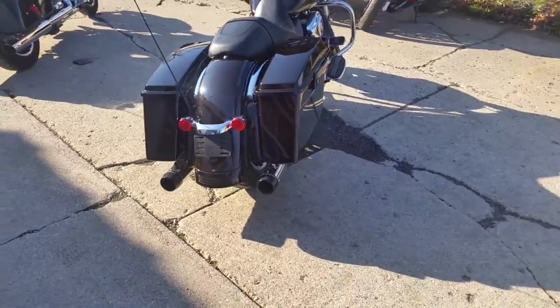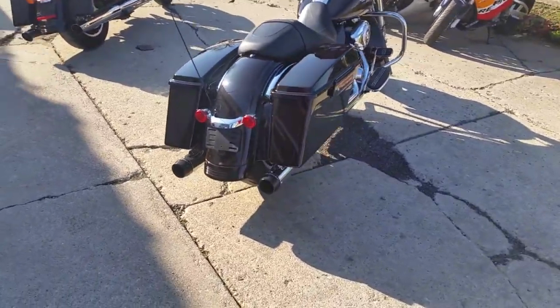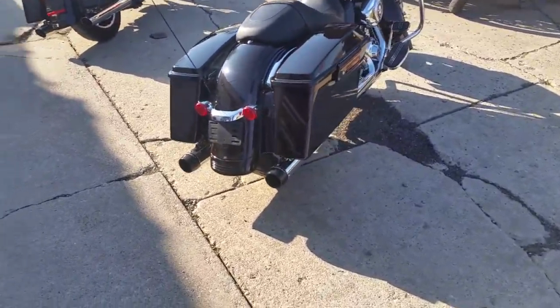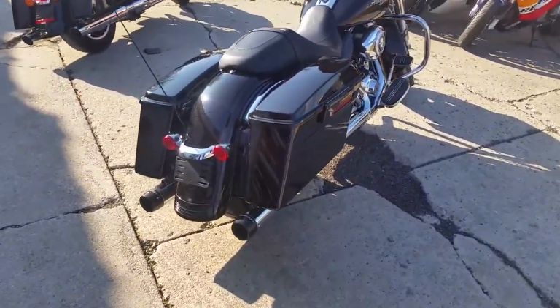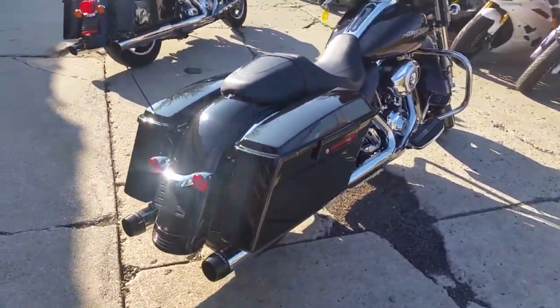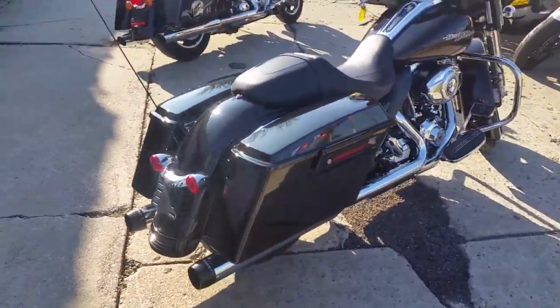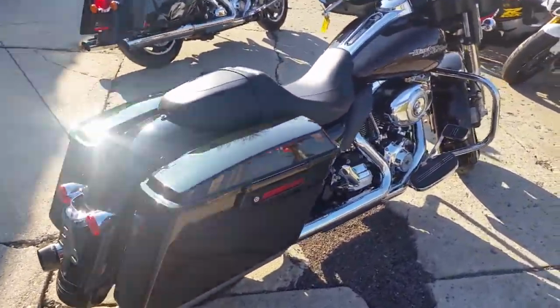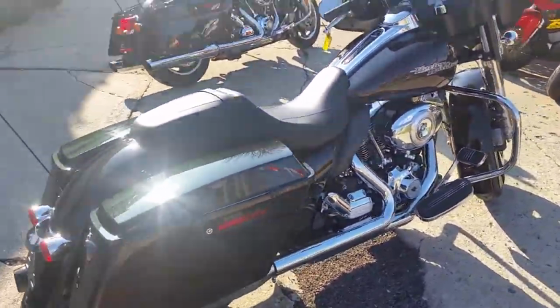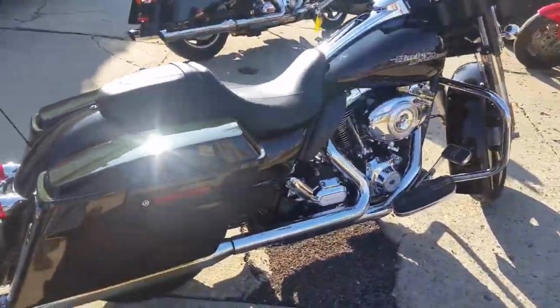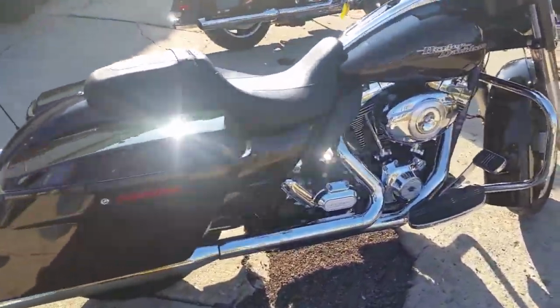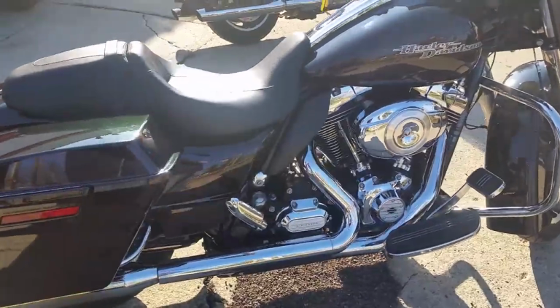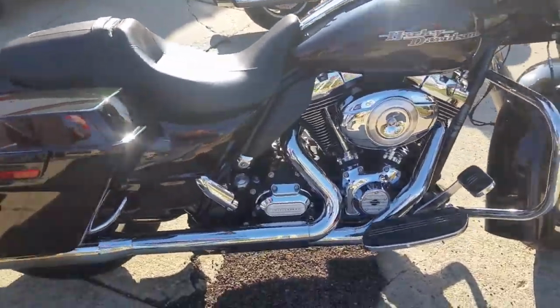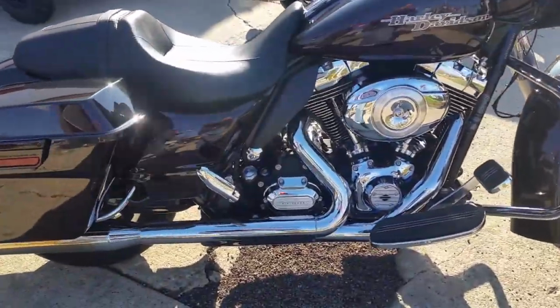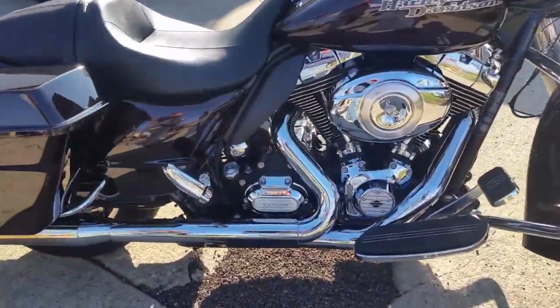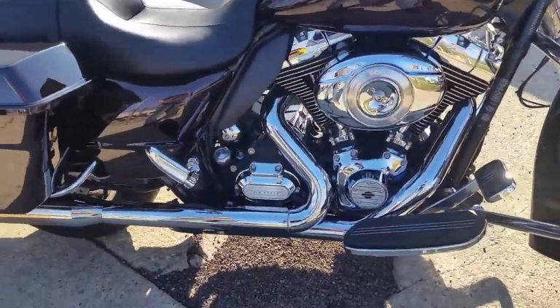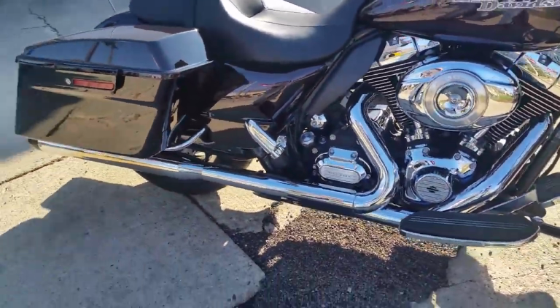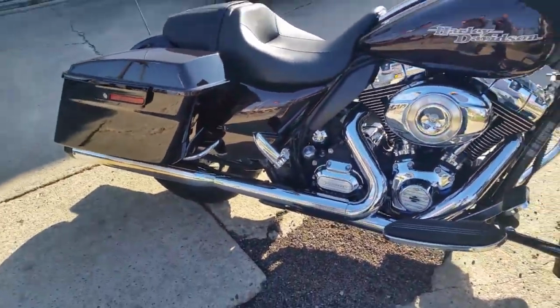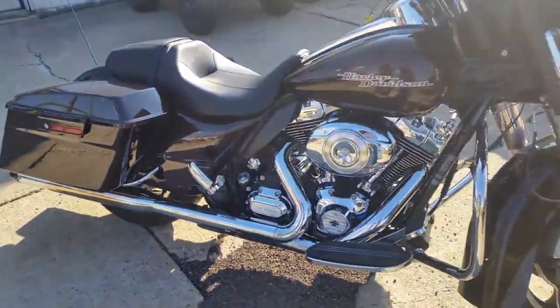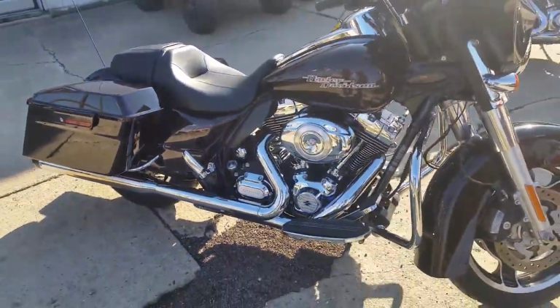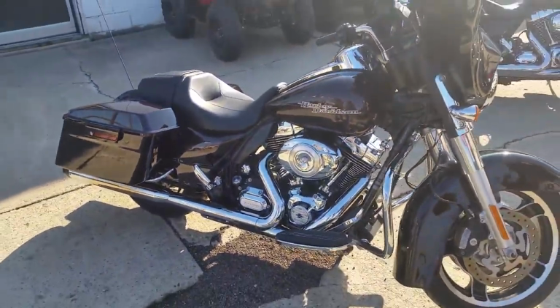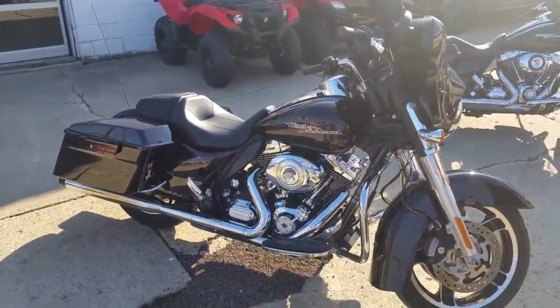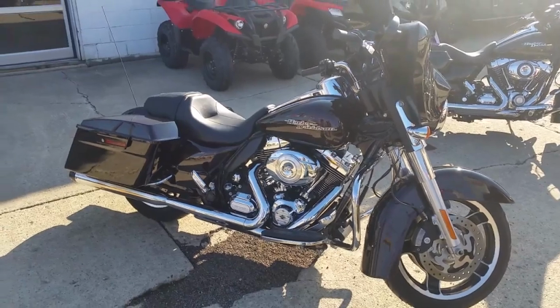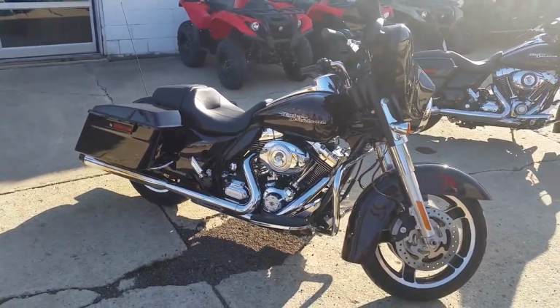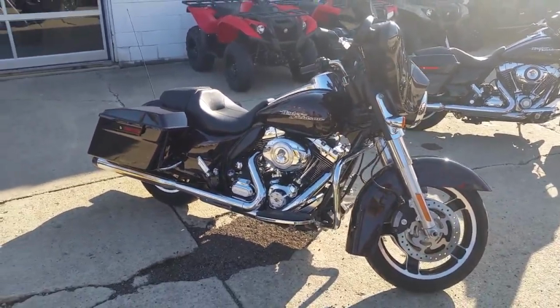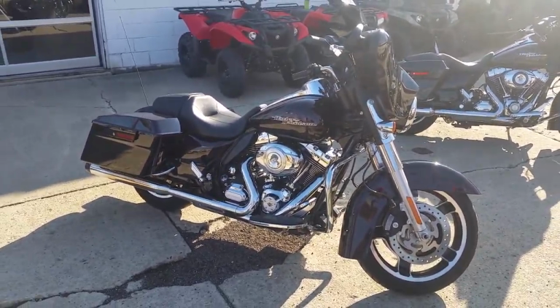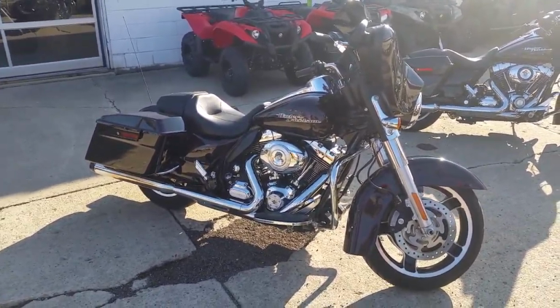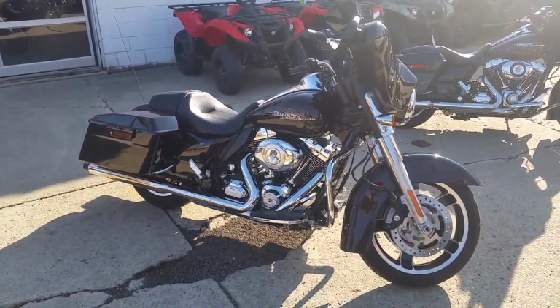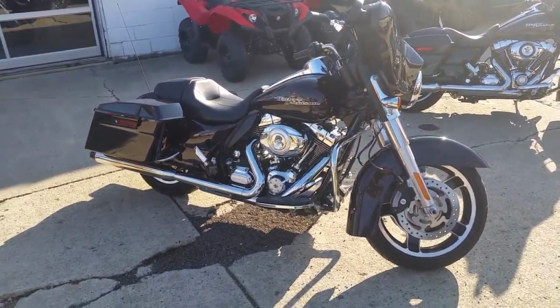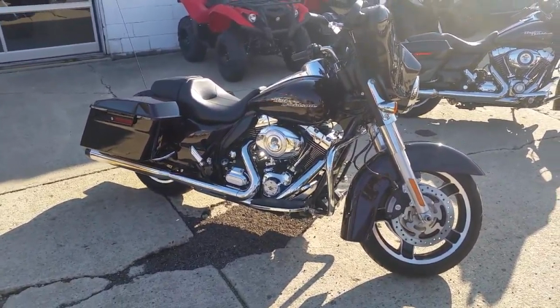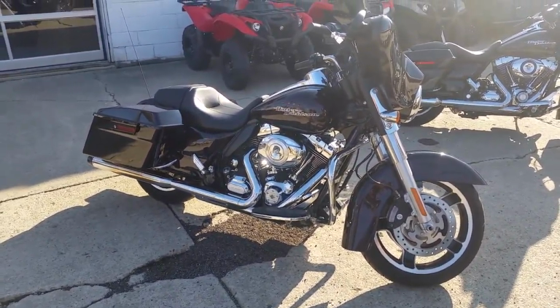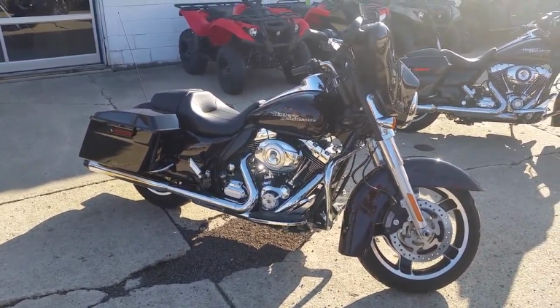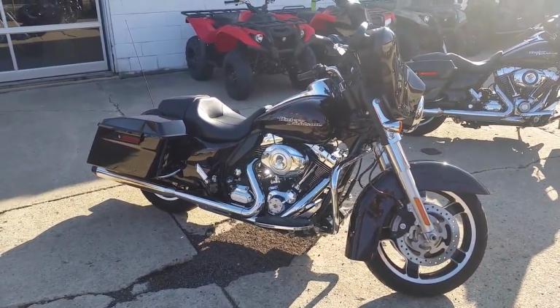This one has it all — low miles, great color, all the chrome safety features, and the exhaust makes this bike sound as cool as it looks. For only $14,900 you get financing. Visit our website at ApprovalPowersports.com.